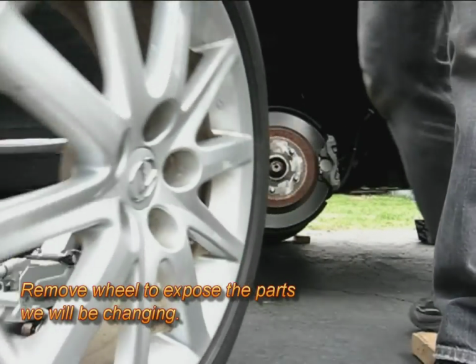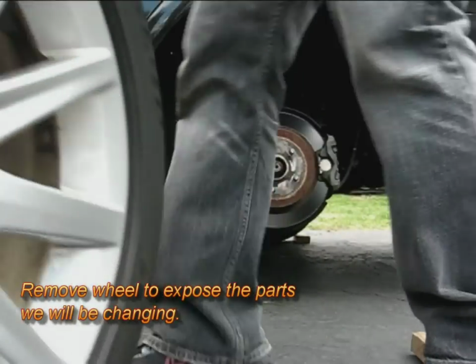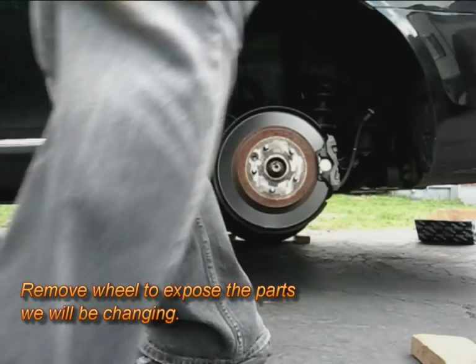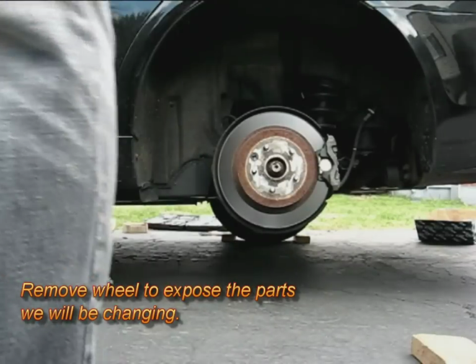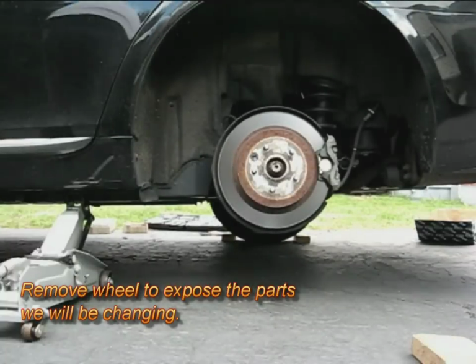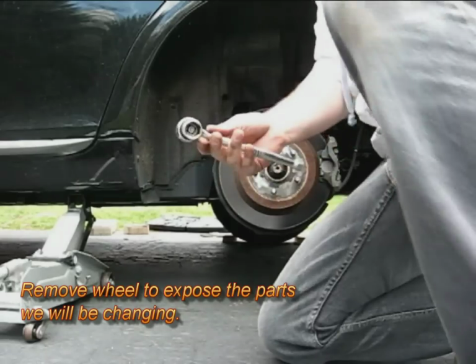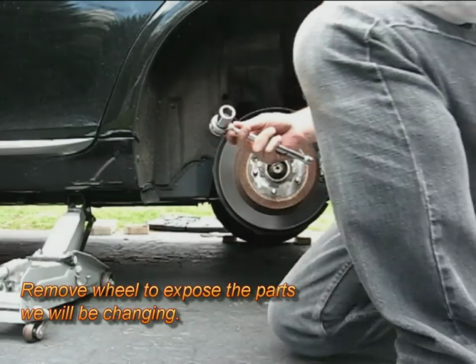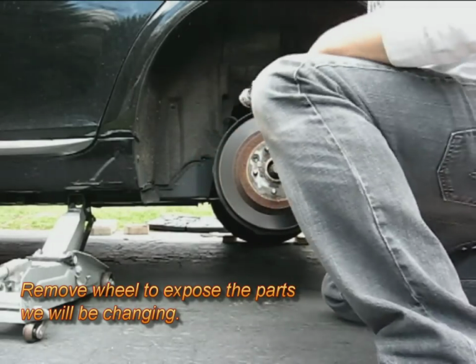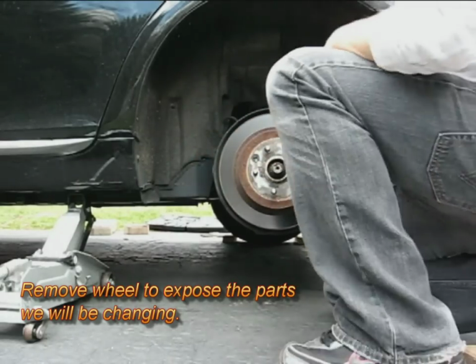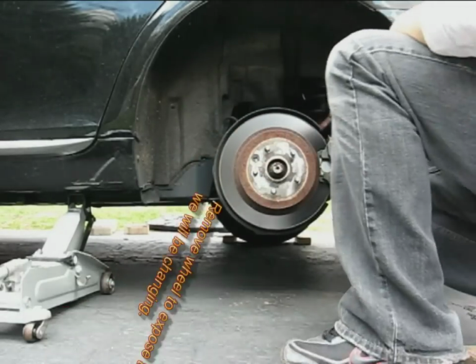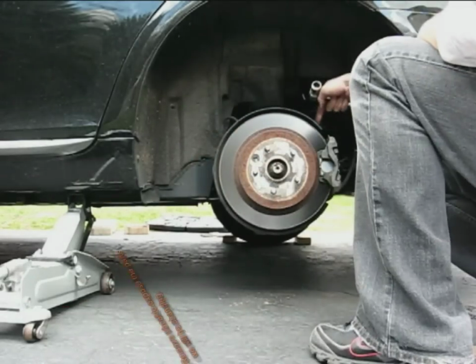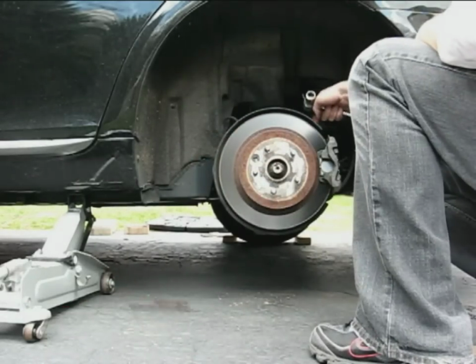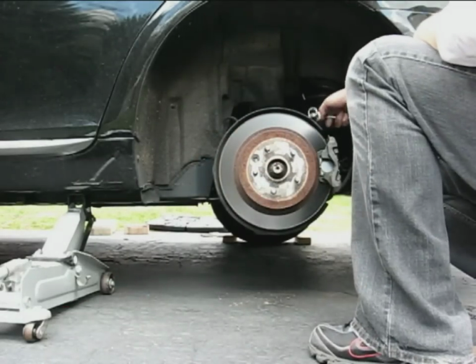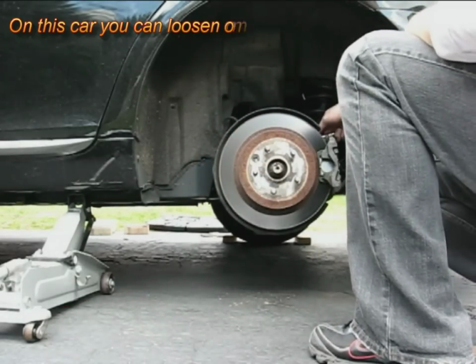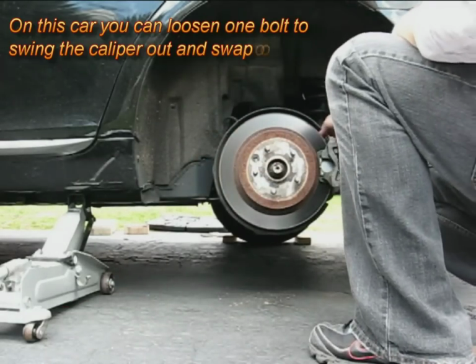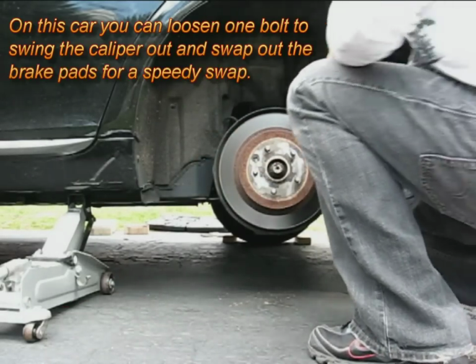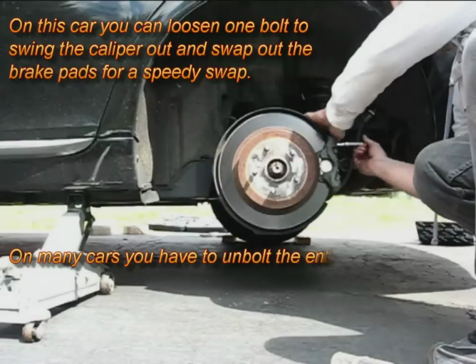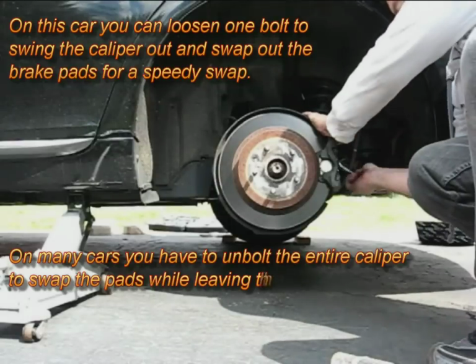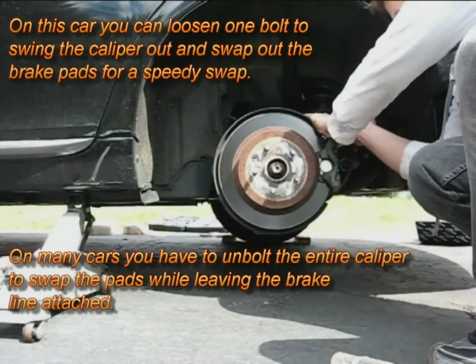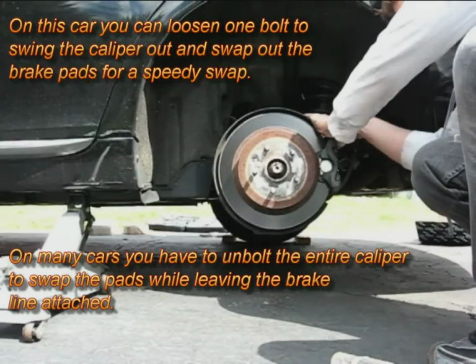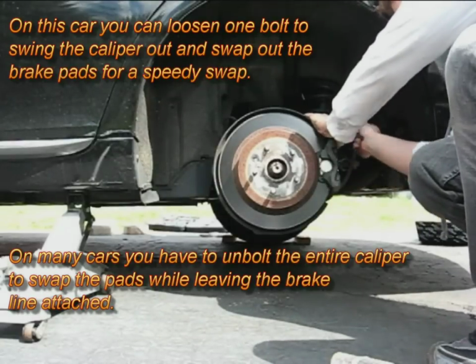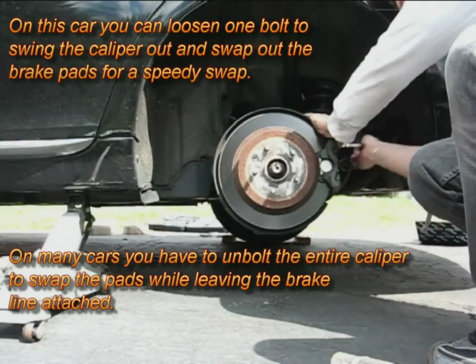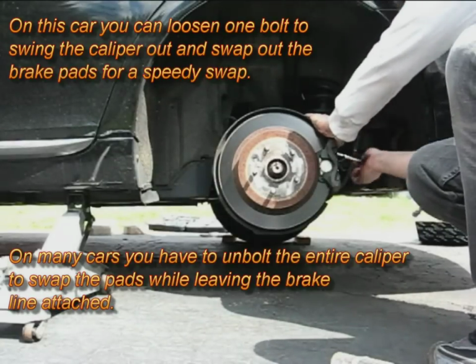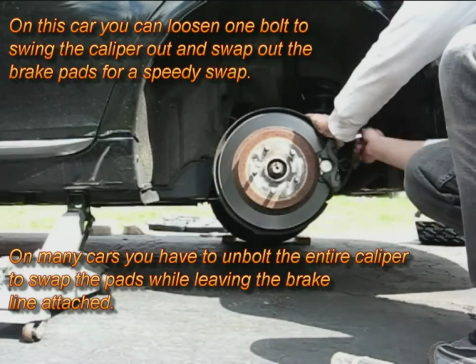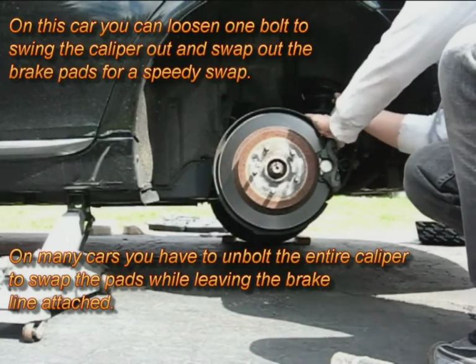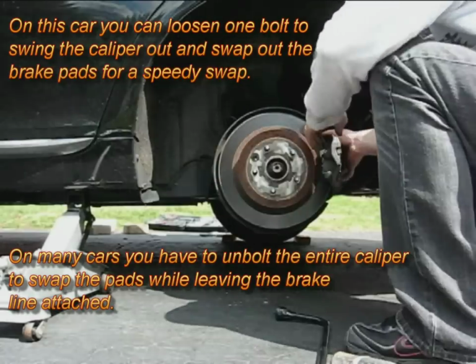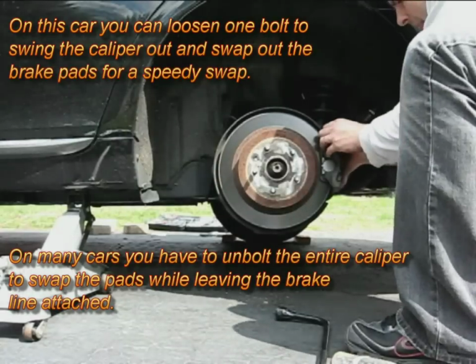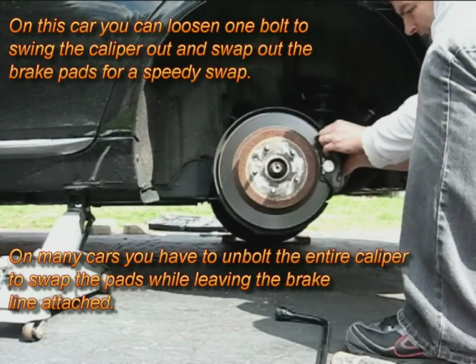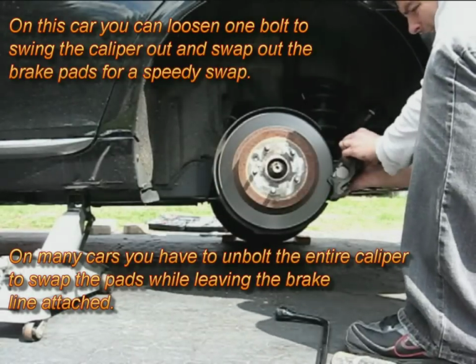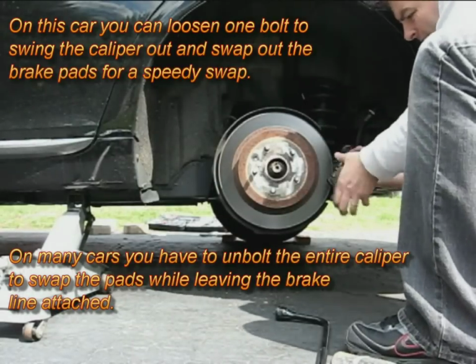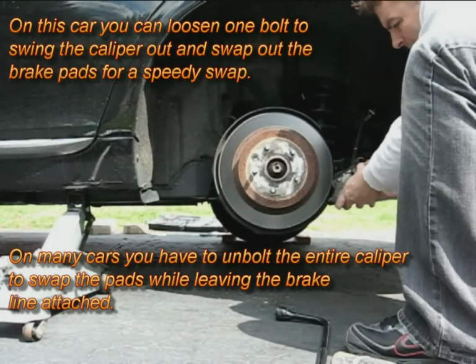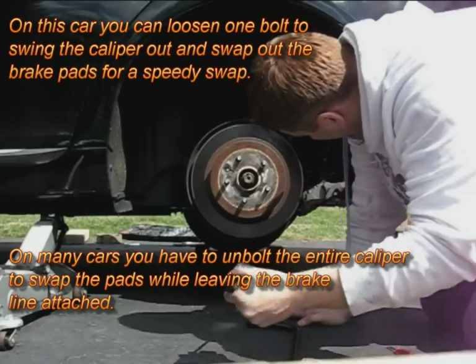Quick note: to change your brake pads you only have to loosen one bolt, which I just pointed to right there, and you can pivot your caliper out and actually swap out your pads without removing the rest of the bolts for the caliper.